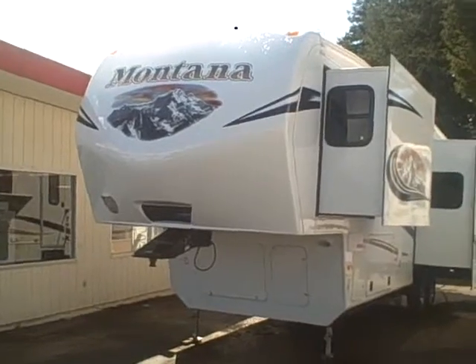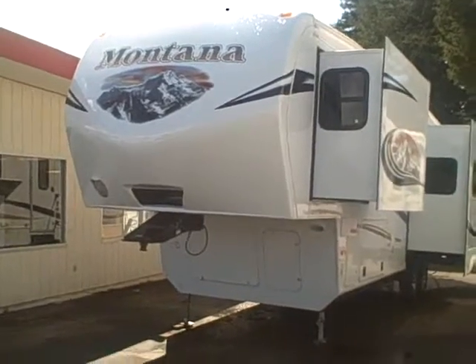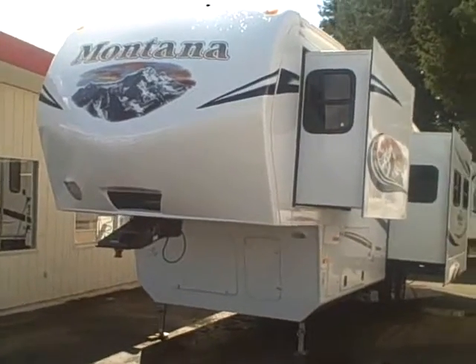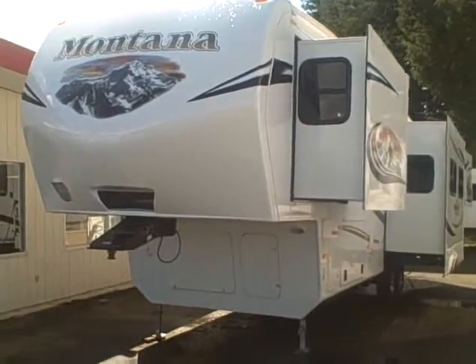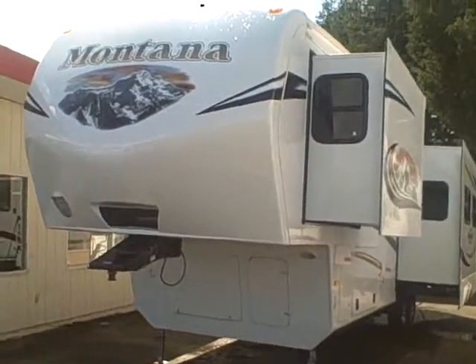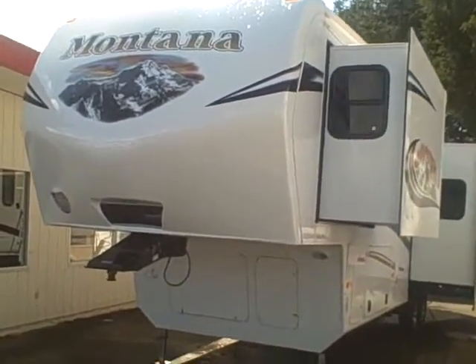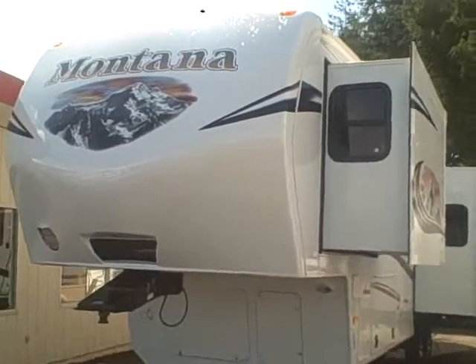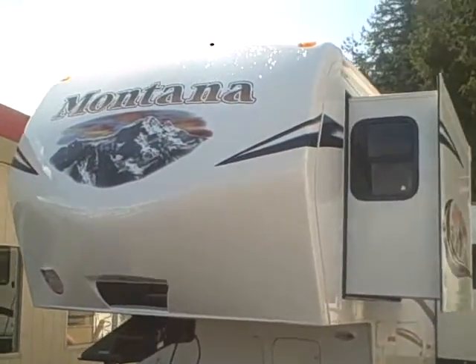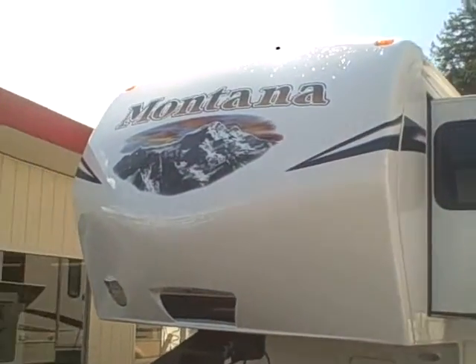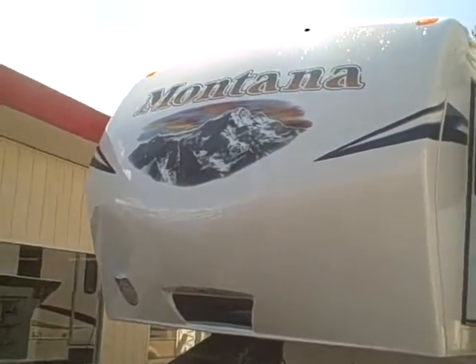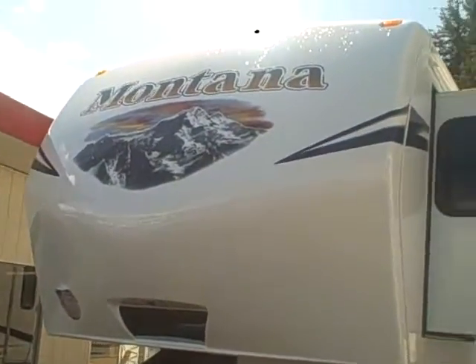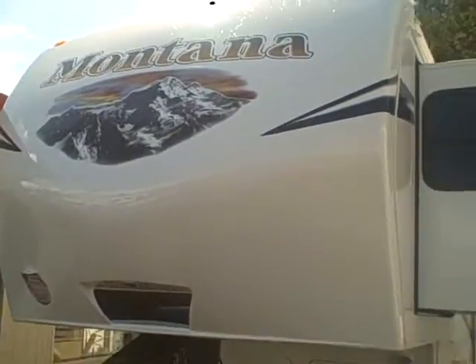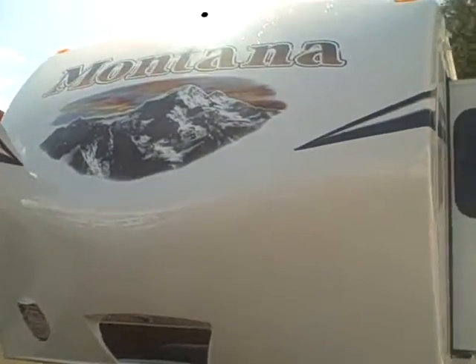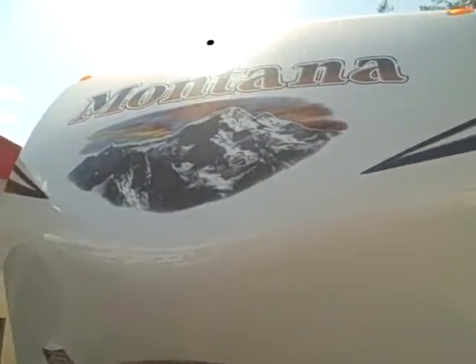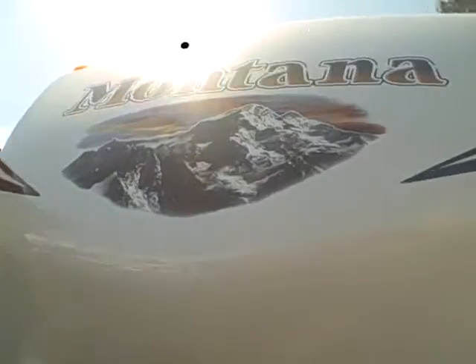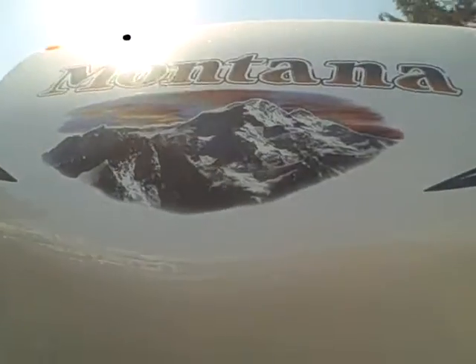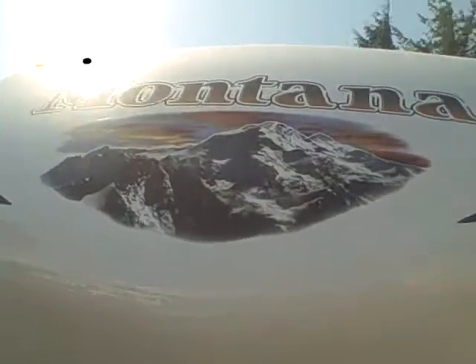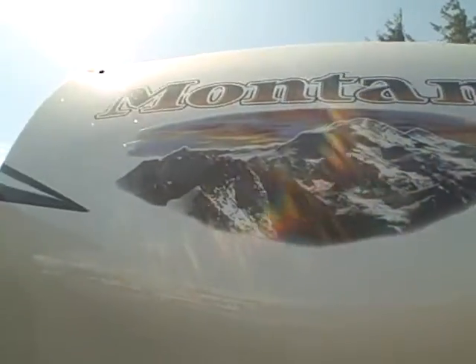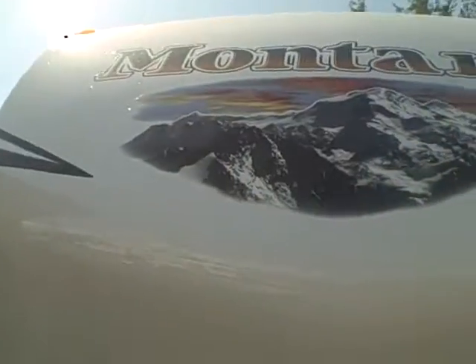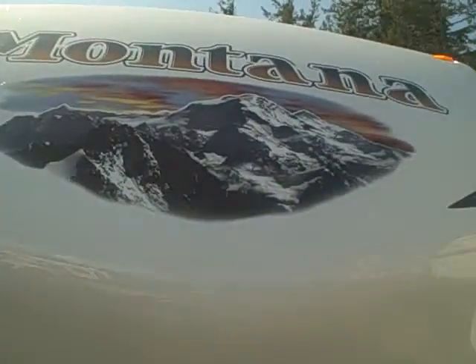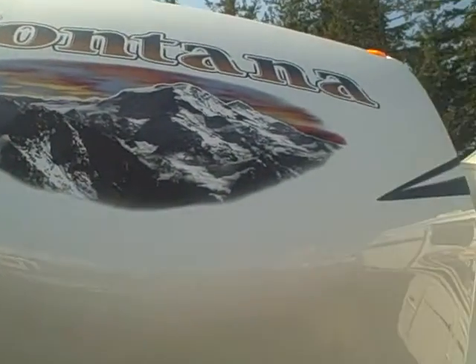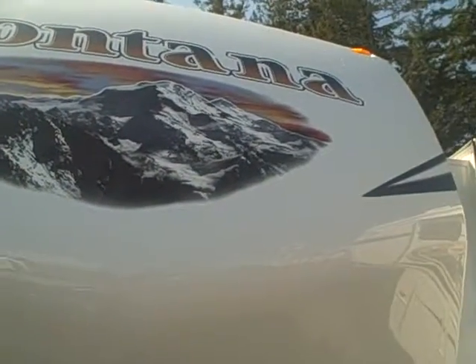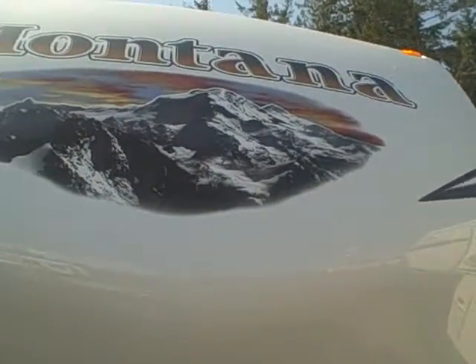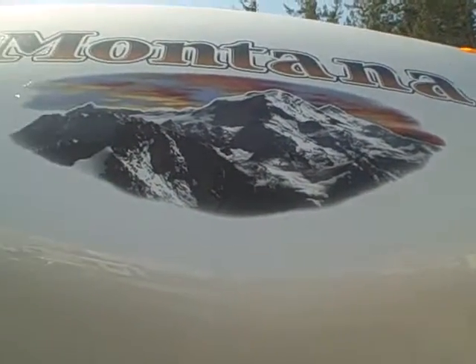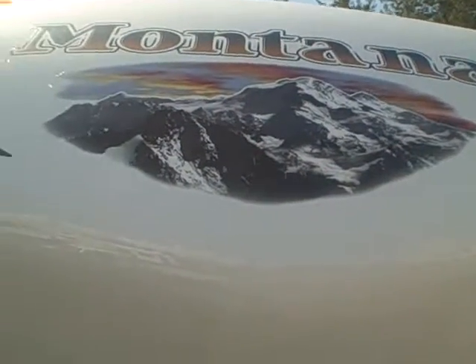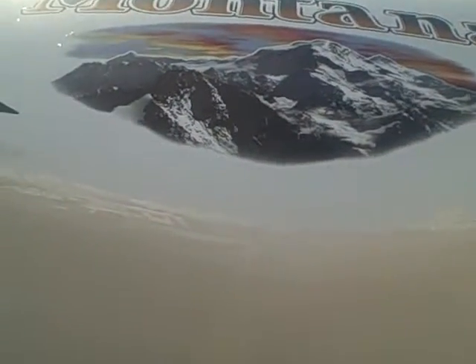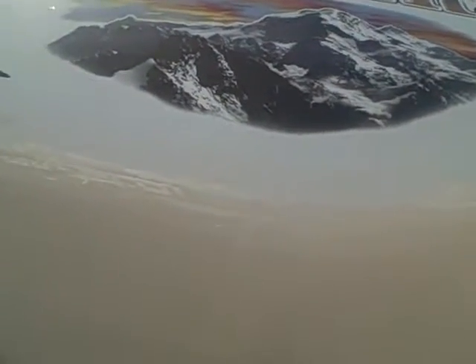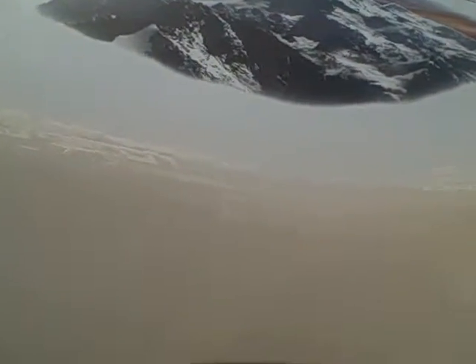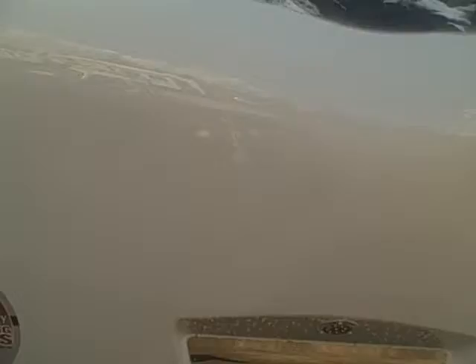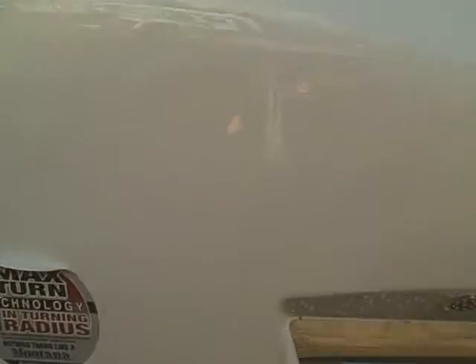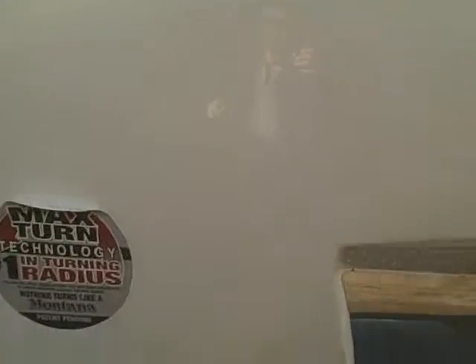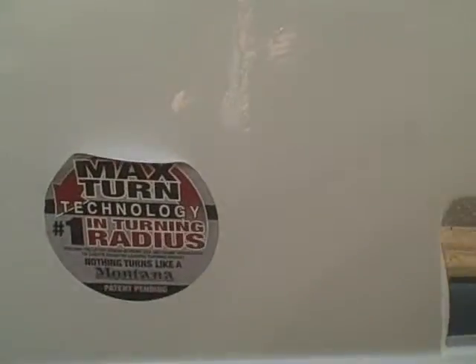Tinted glass, fiberglass exterior, as well as fiberglass nose cap. Also for this year, upgraded new graphics — the photo style — that are solar-resistant. They're not going to fade and peel on you.